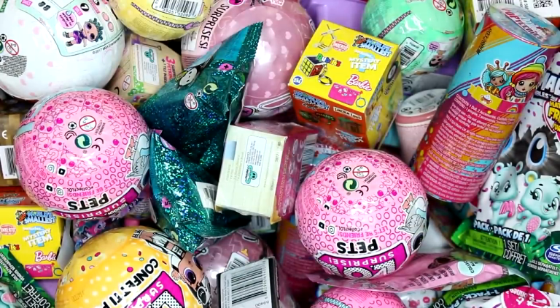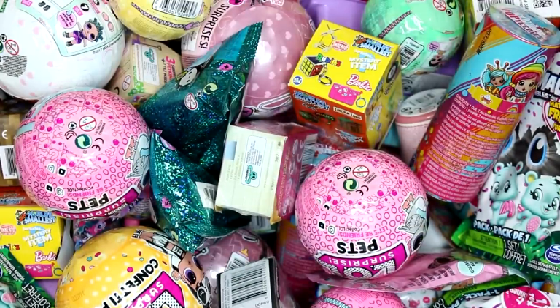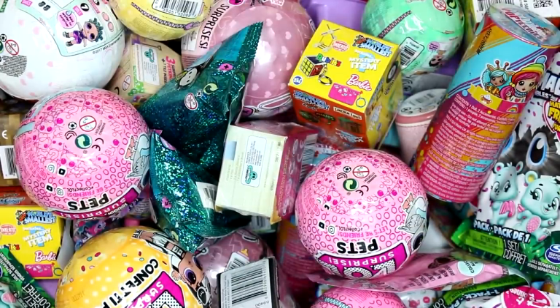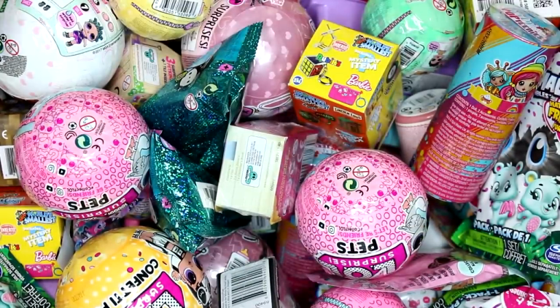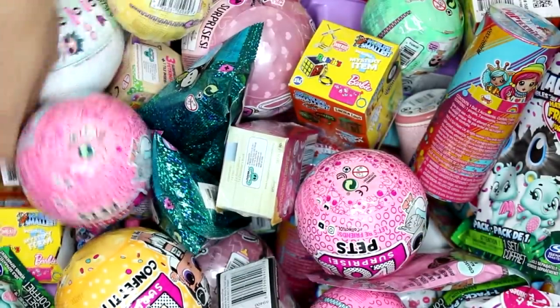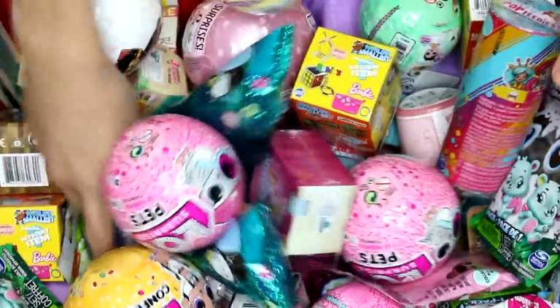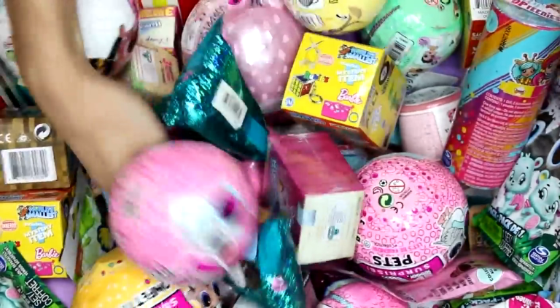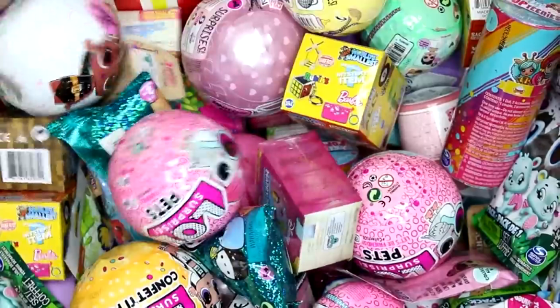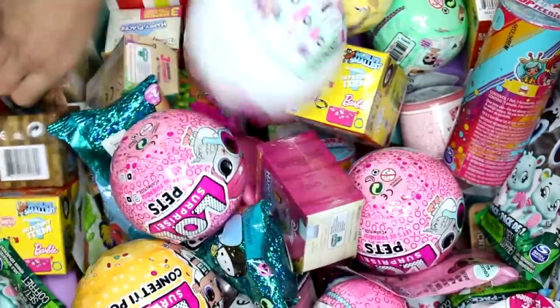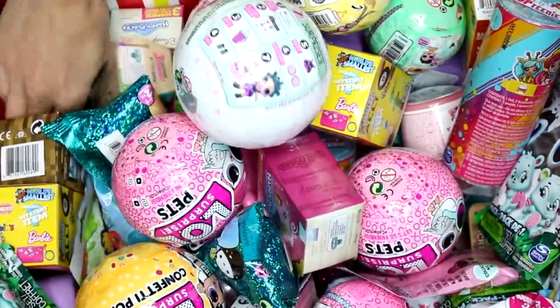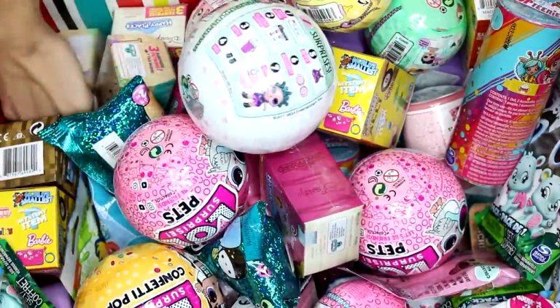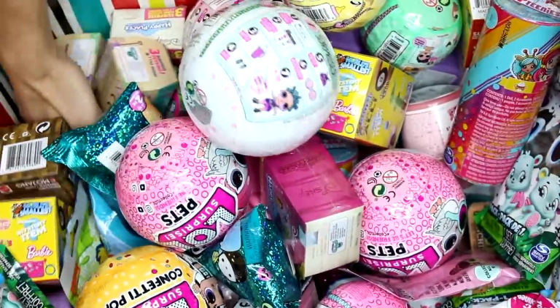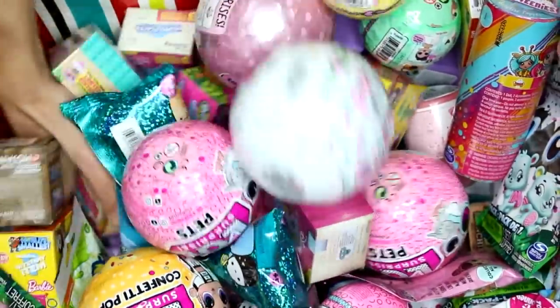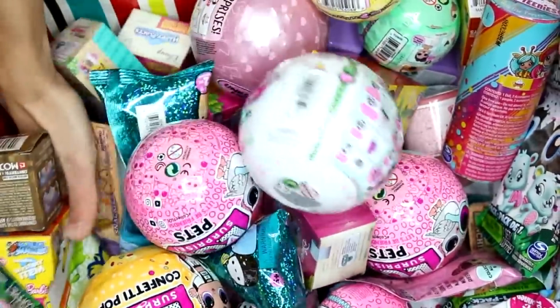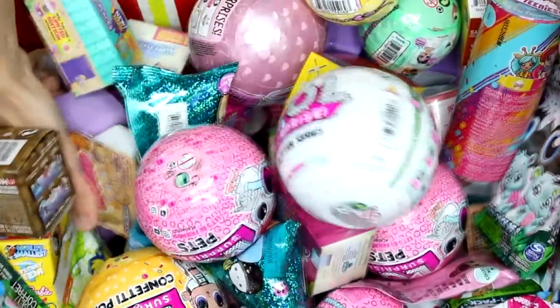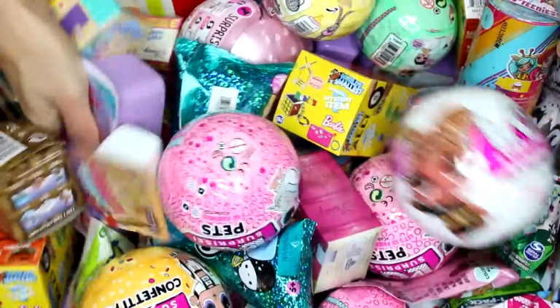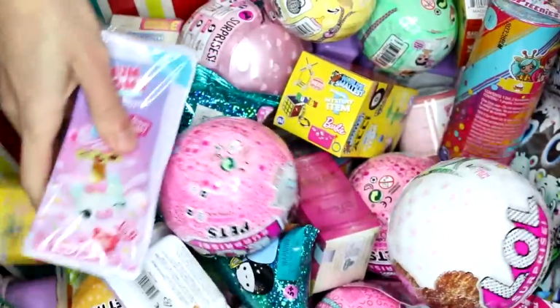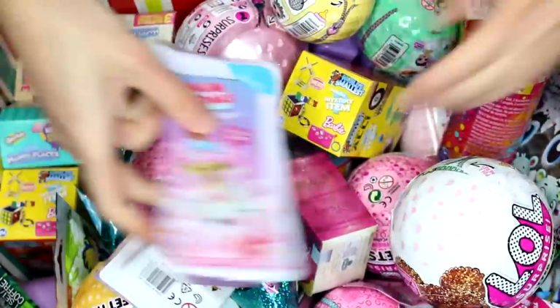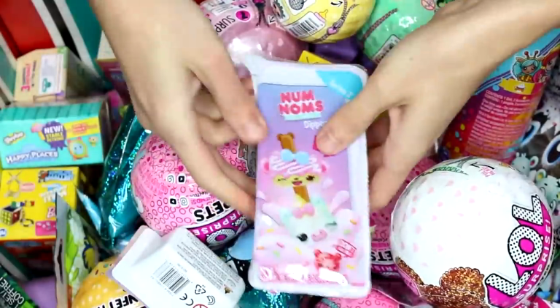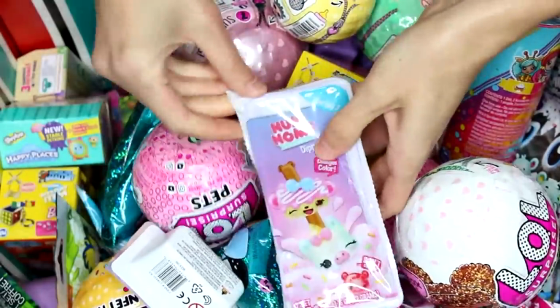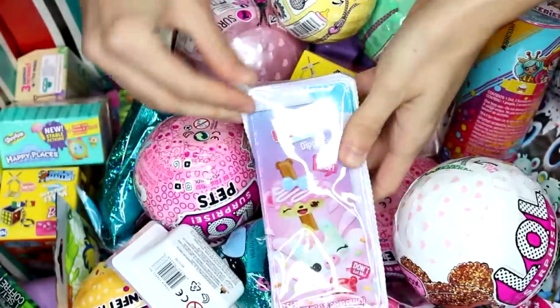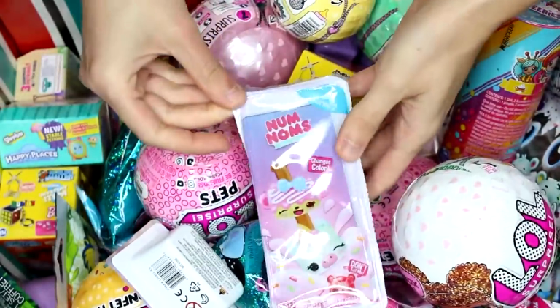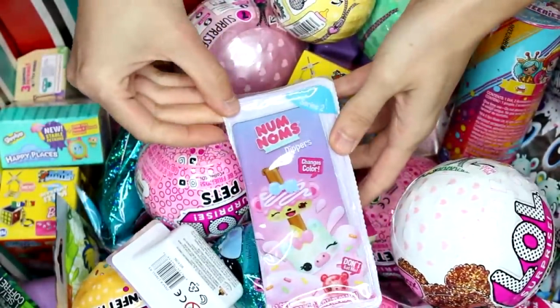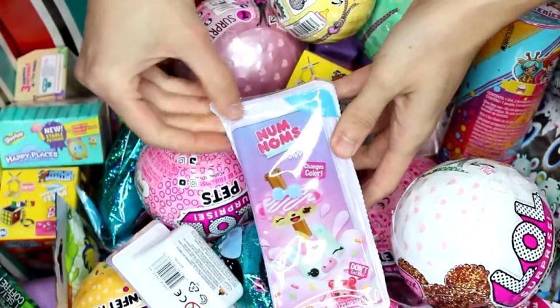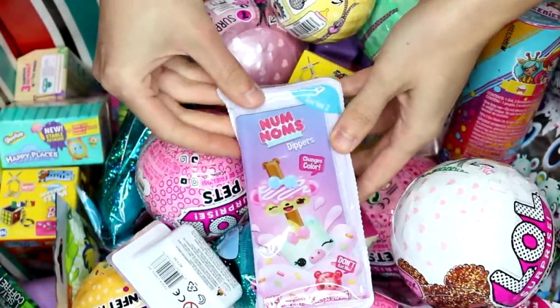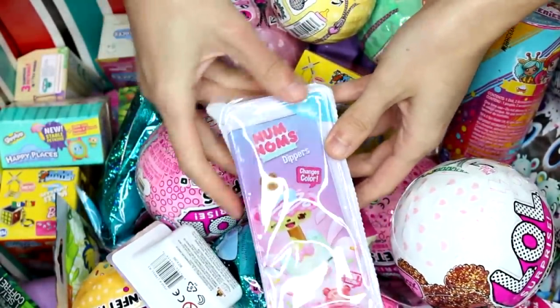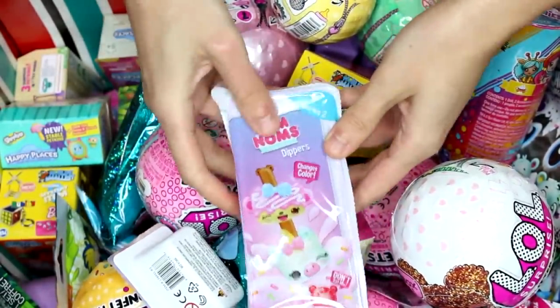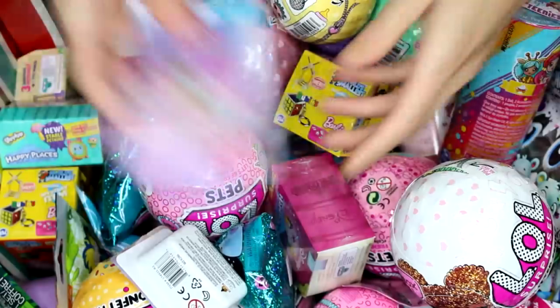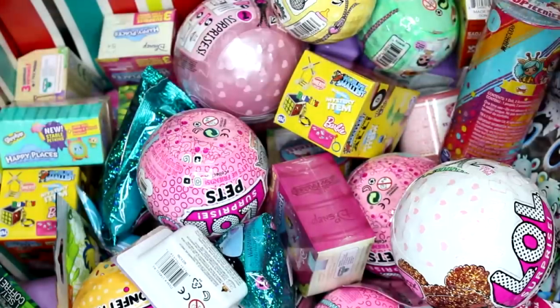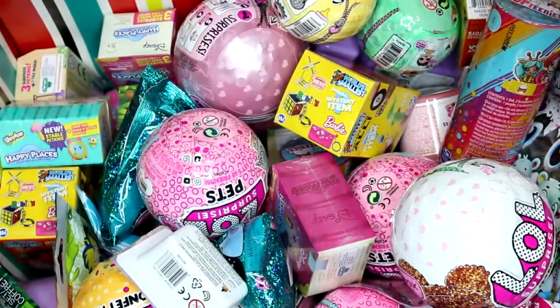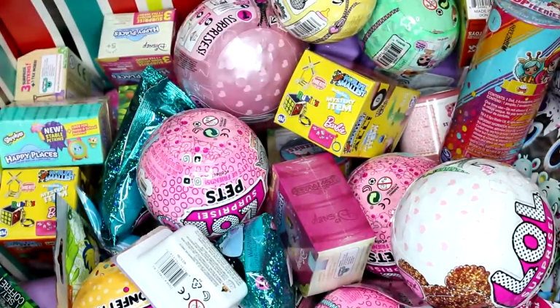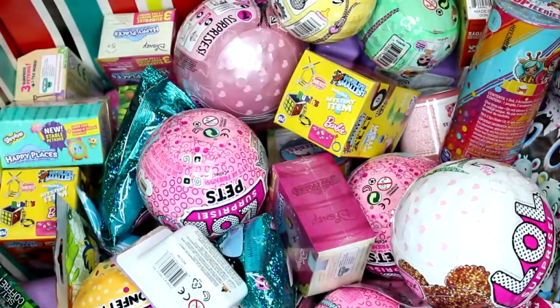We just need one more. Let's try to go over to the side here. It's the Nom Nom's Dipper Series 2. So let's go ahead and see what we got inside each pack.